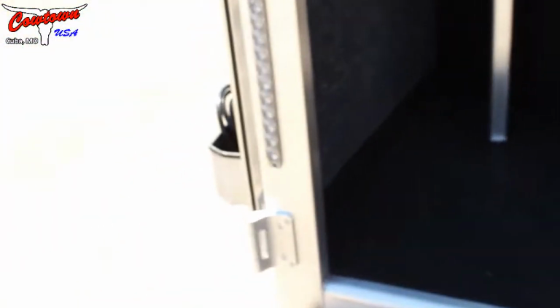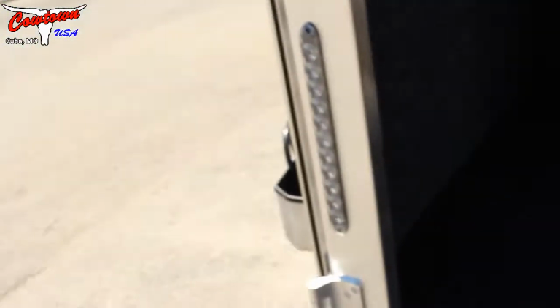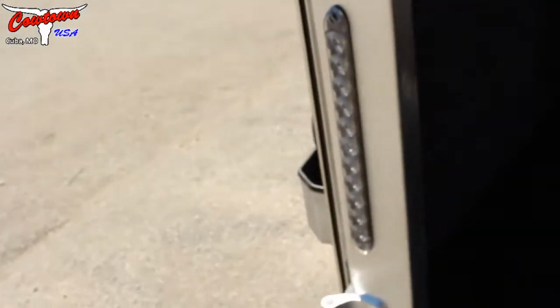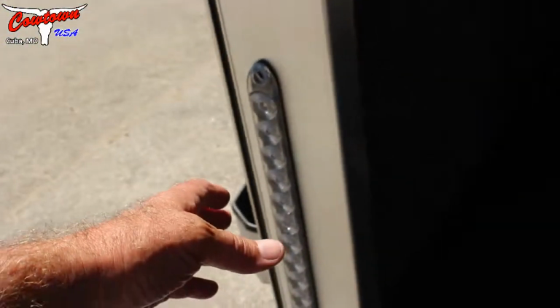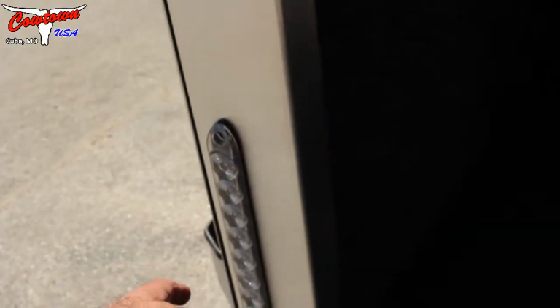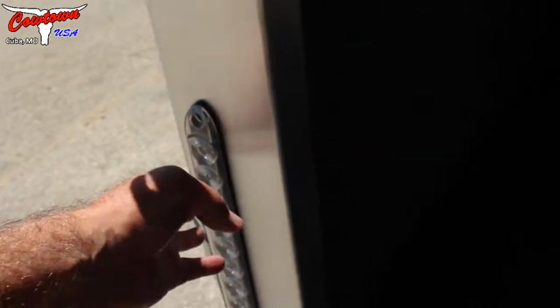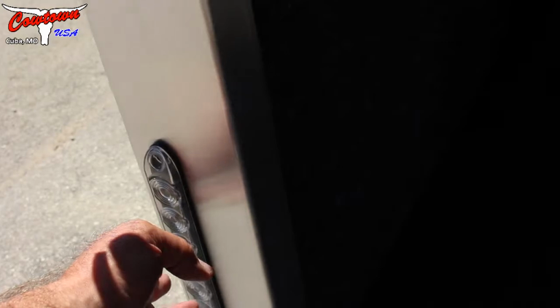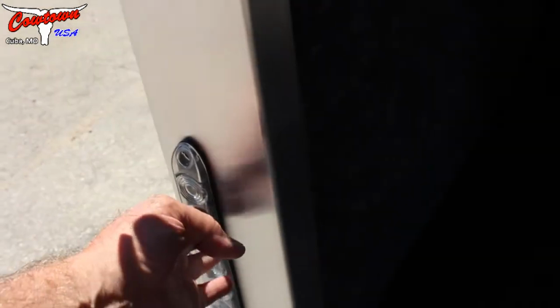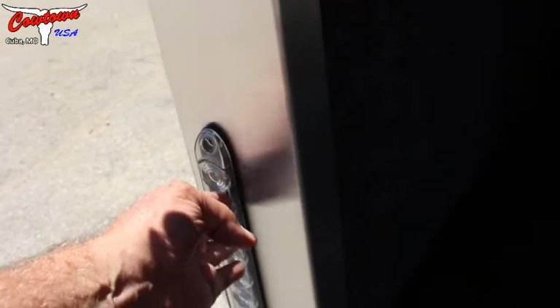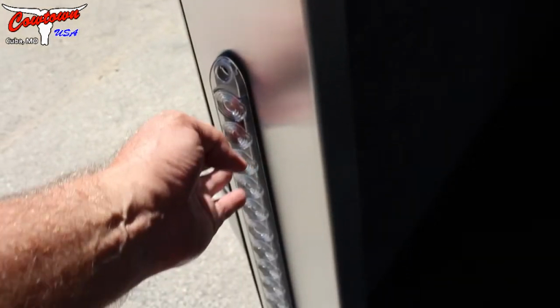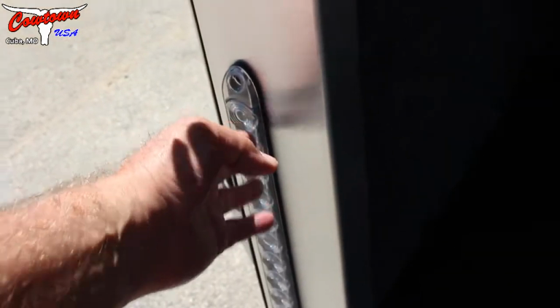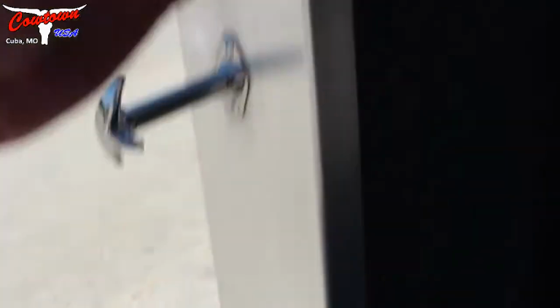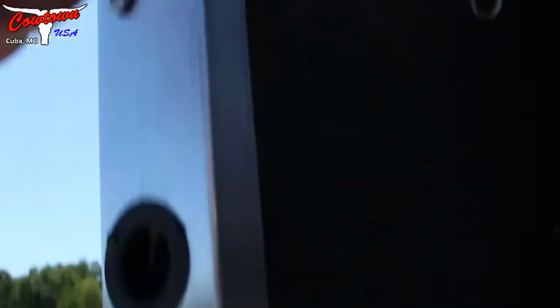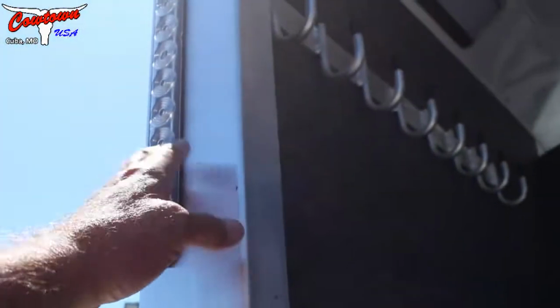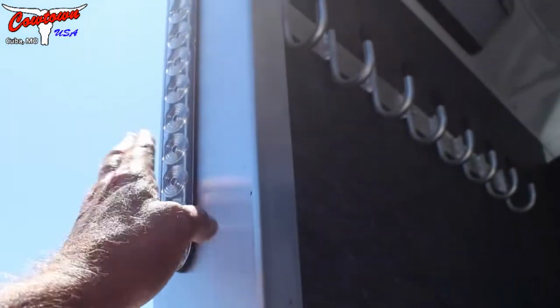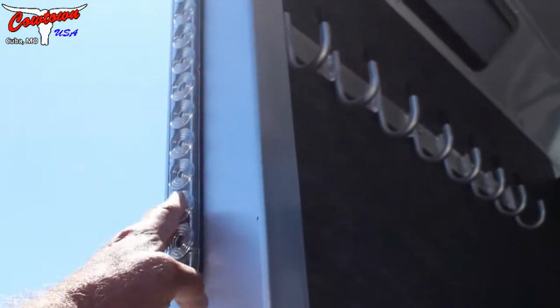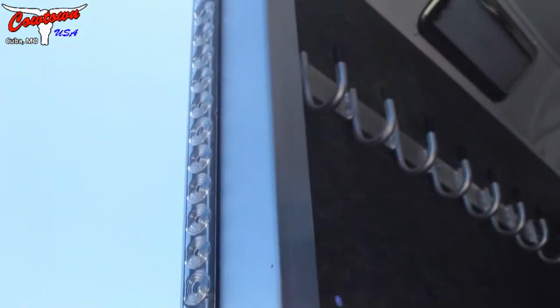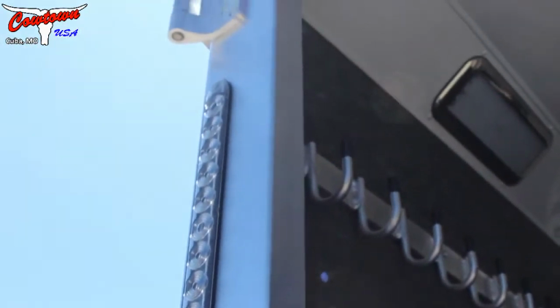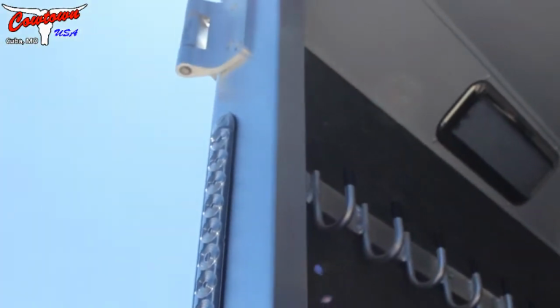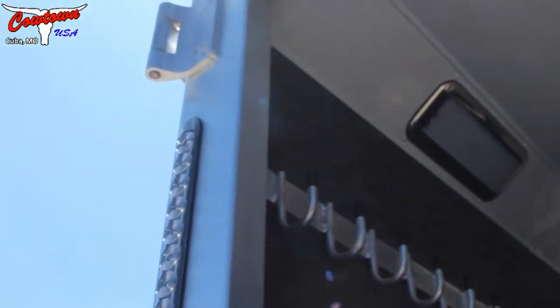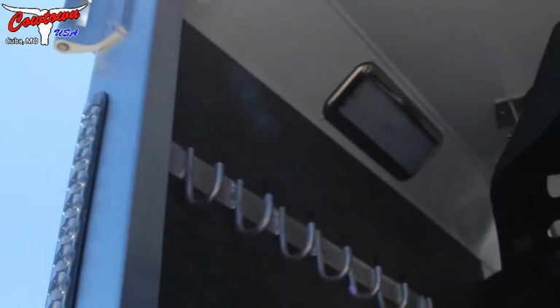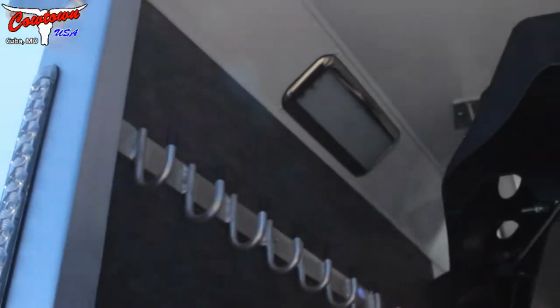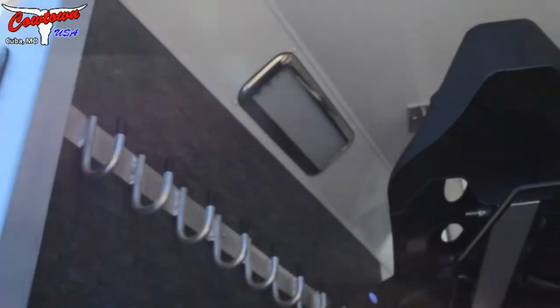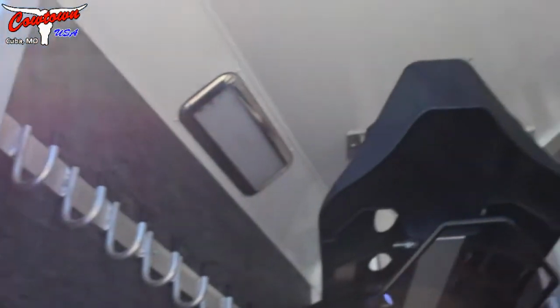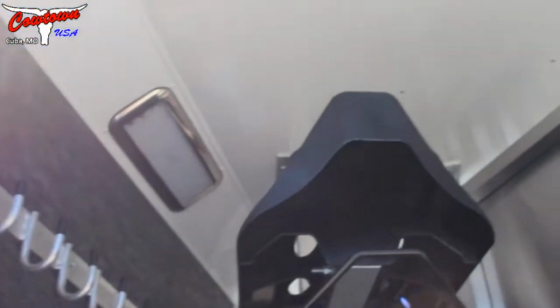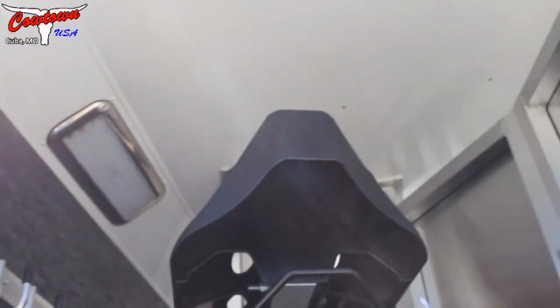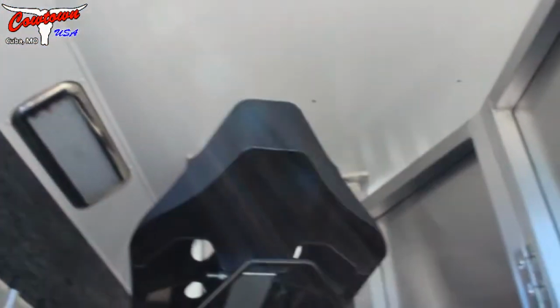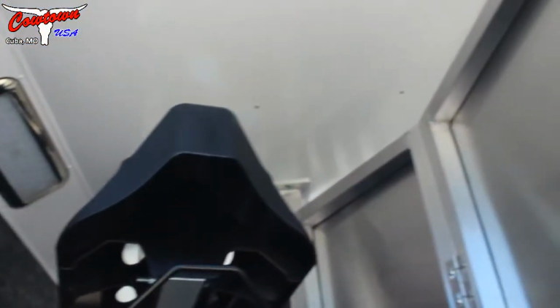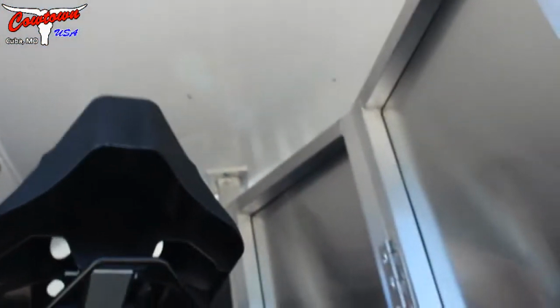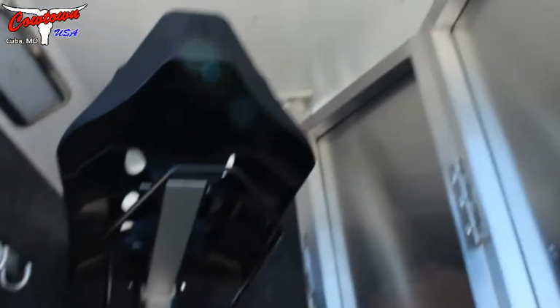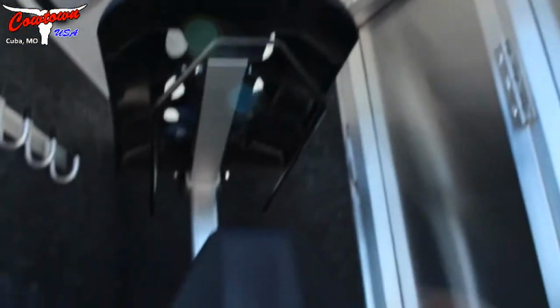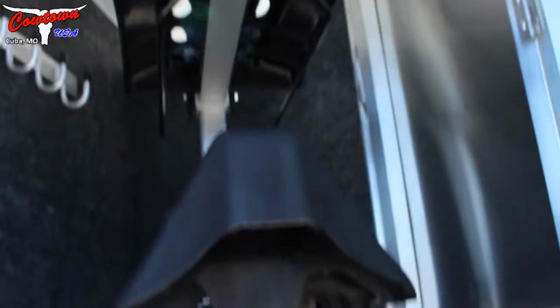Tail lights, brake lights, signal lights low — and tail lights, brake lights, signal lights high. Just a great safety feature so people three cars behind you, that semi can see exactly what you're doing.